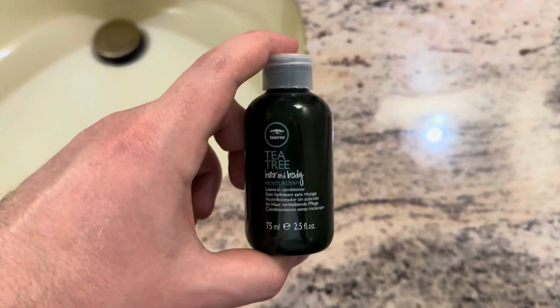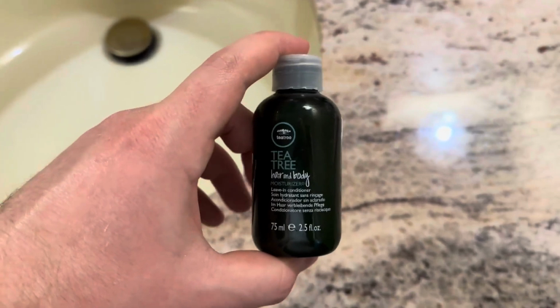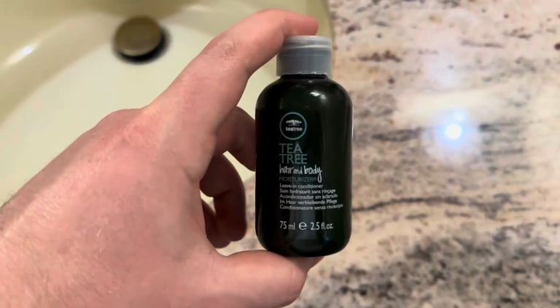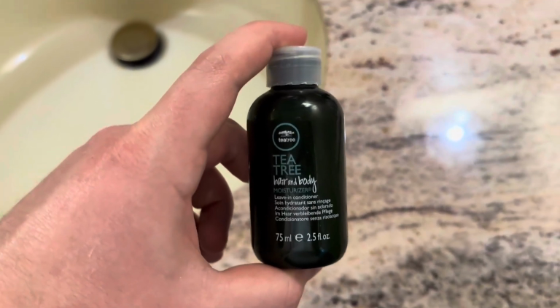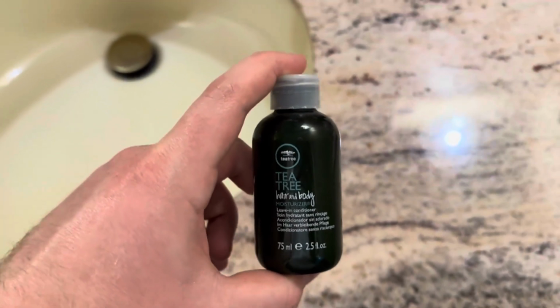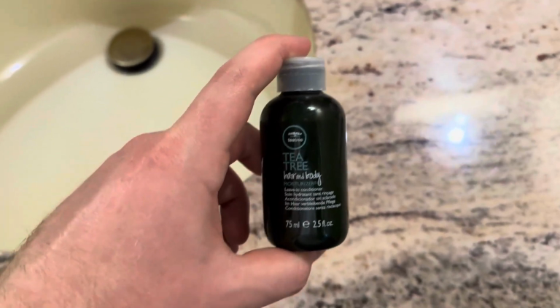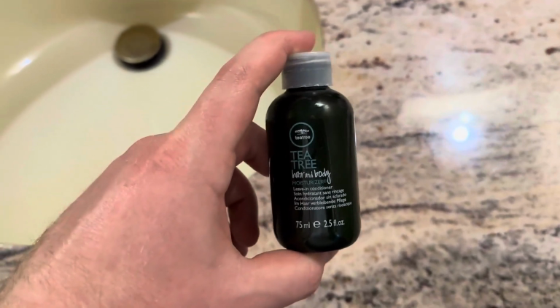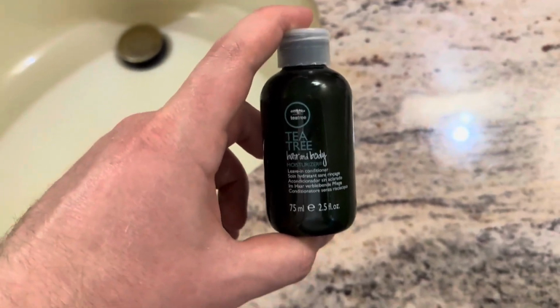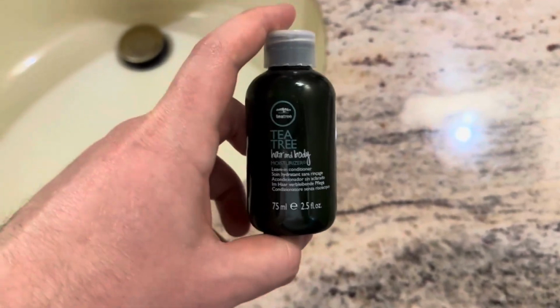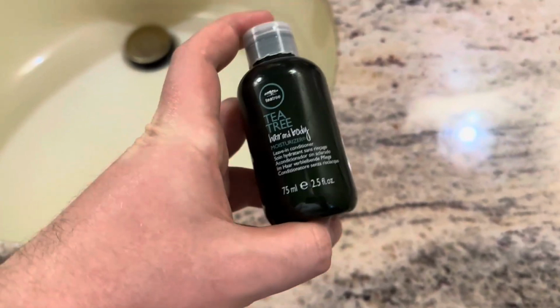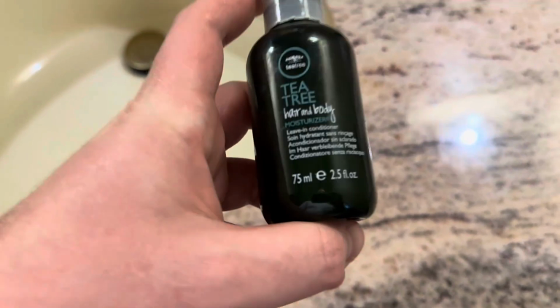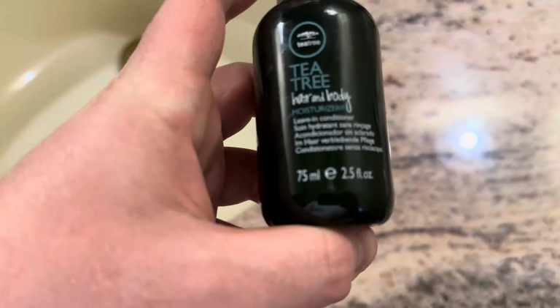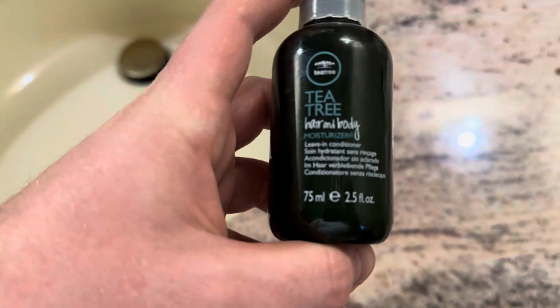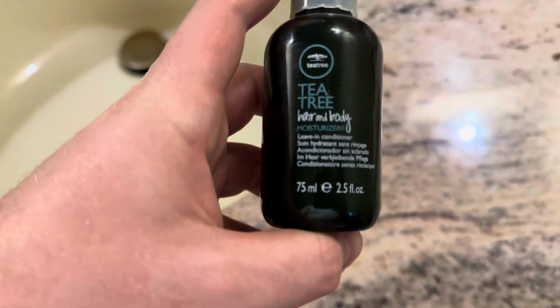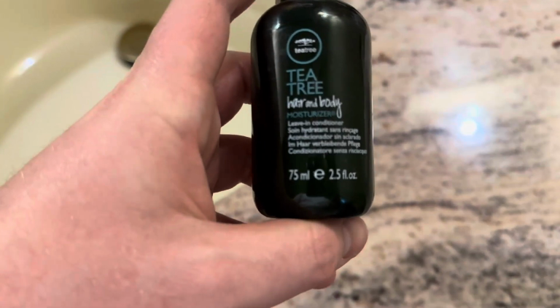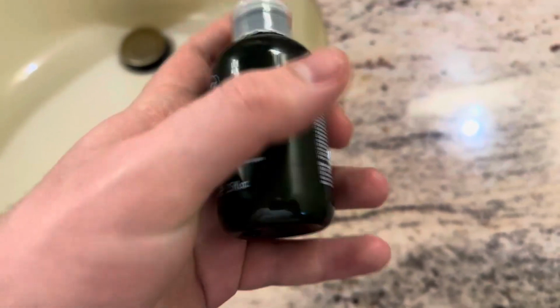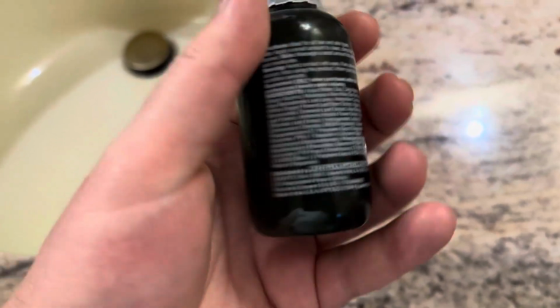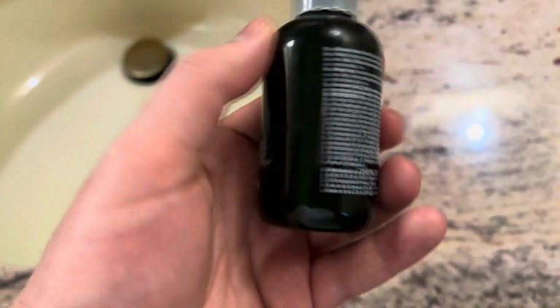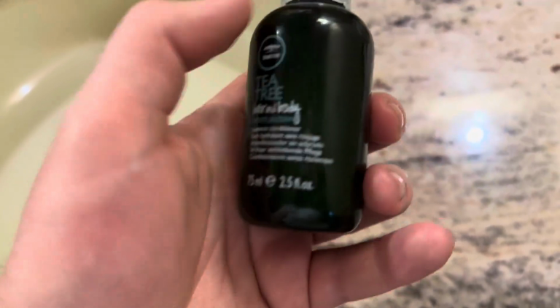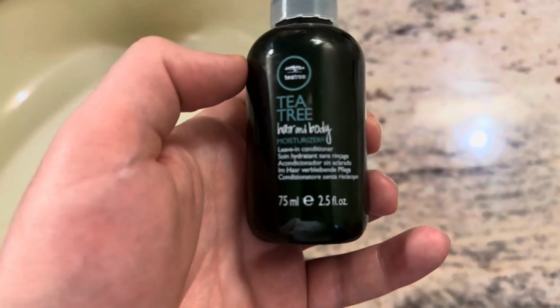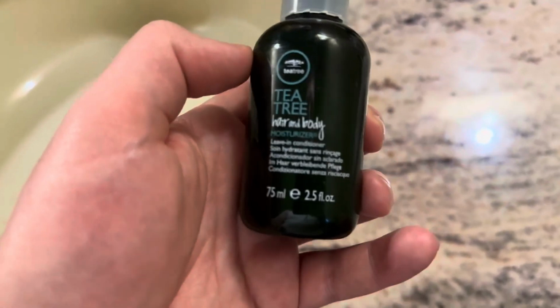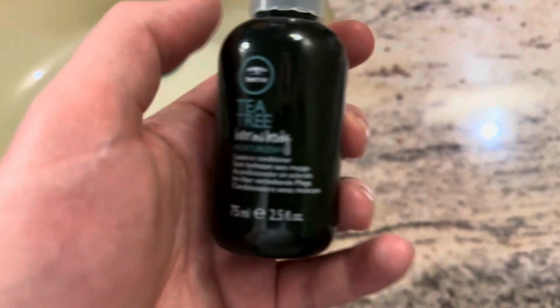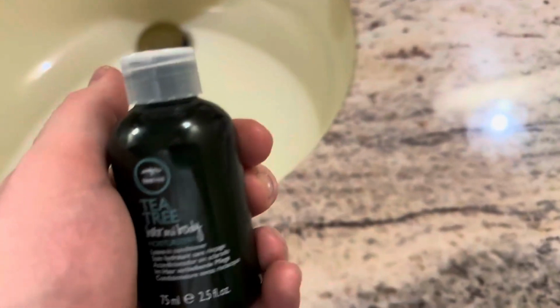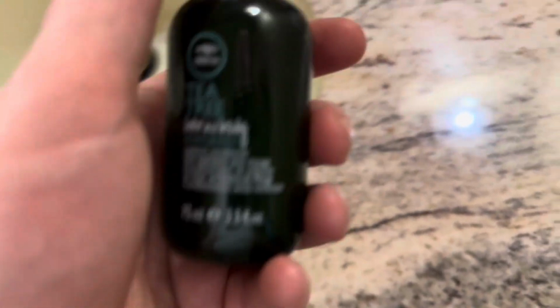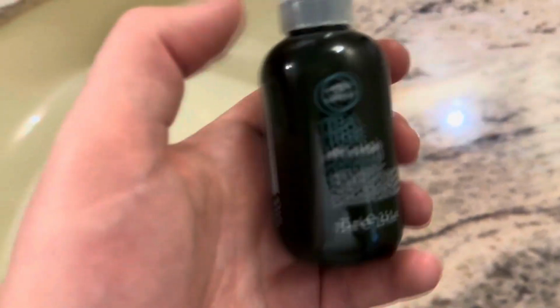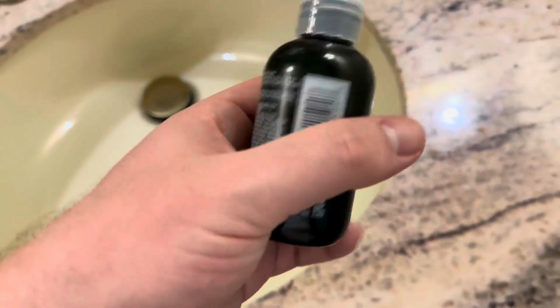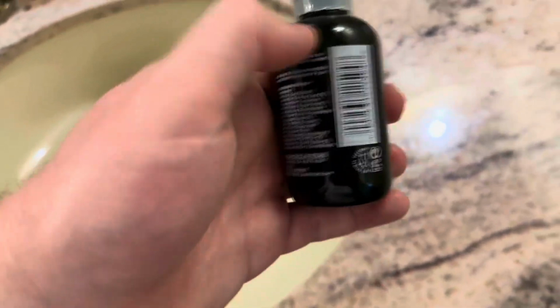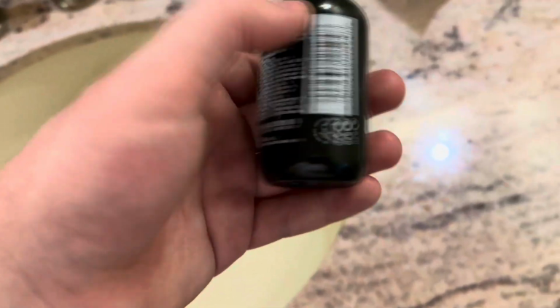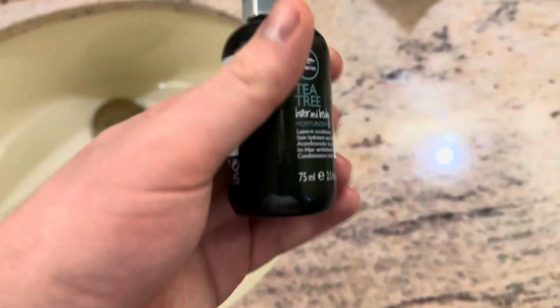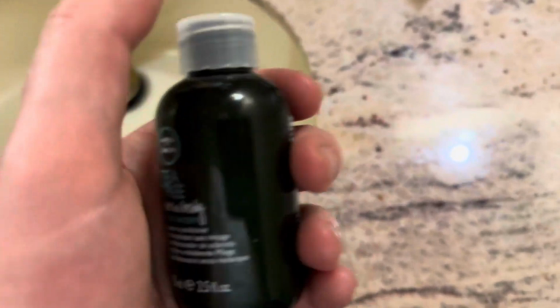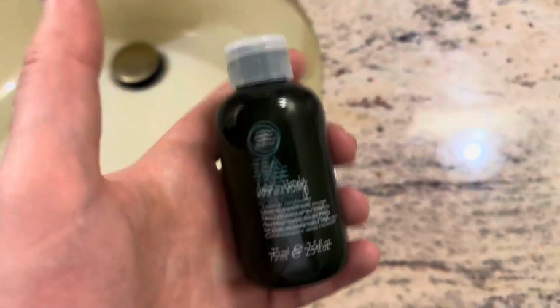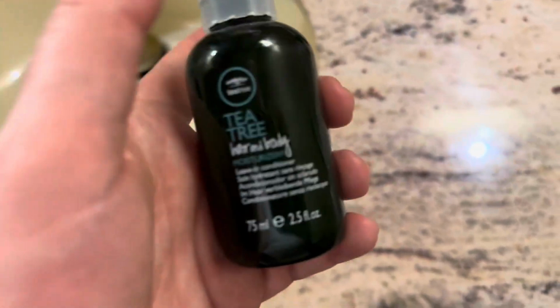Welcome back to another Ridge Reviews video. Today we're going to be taking a look at this Tea Tree hair and body moisturizer. This stuff does amazing because the Tea Tree formula is very very moisturizing if you weren't aware, and this is no exception.